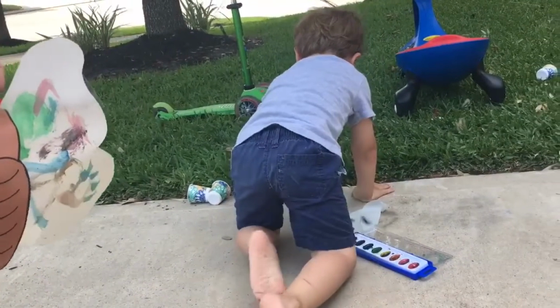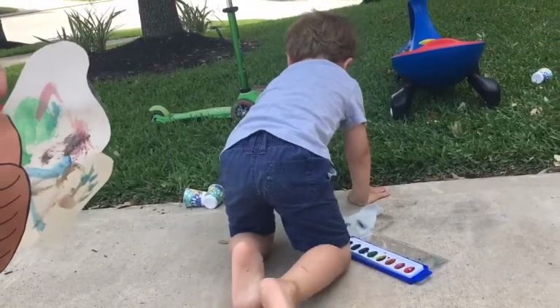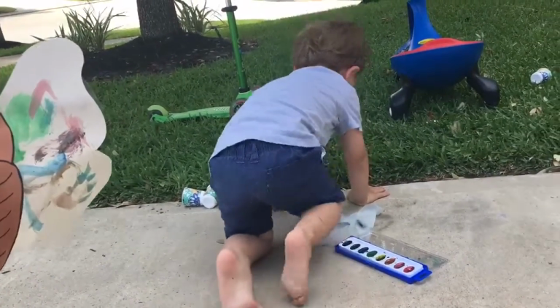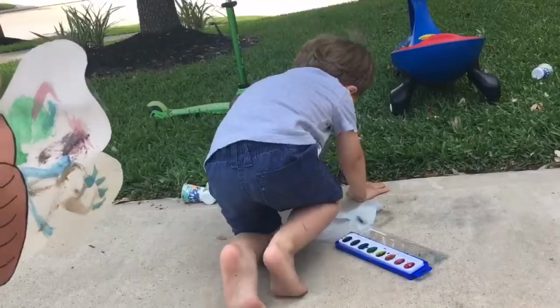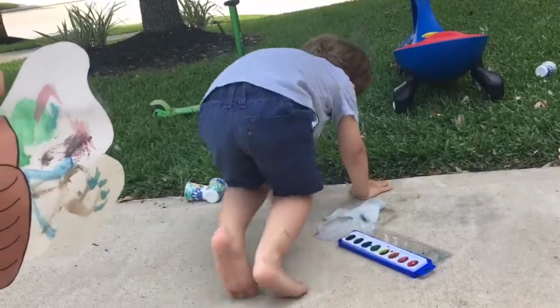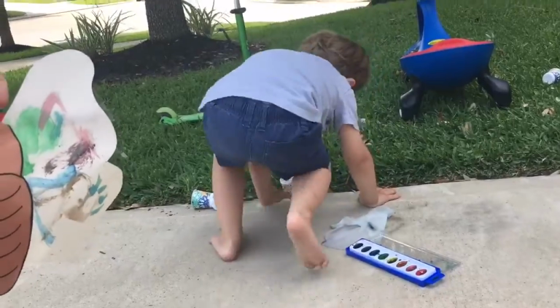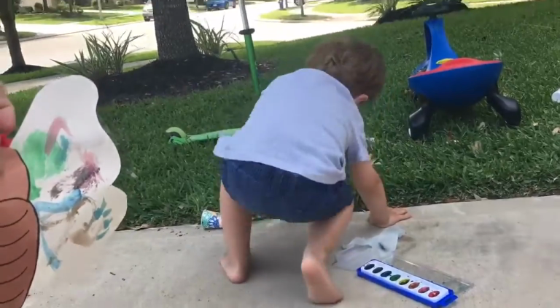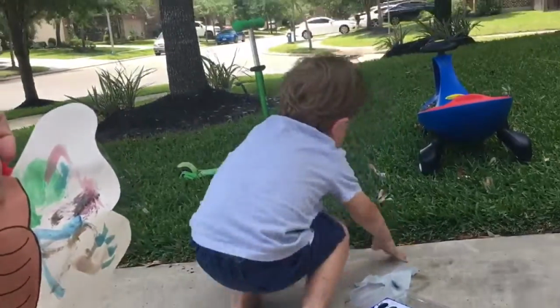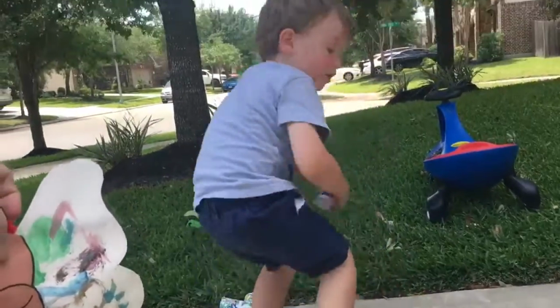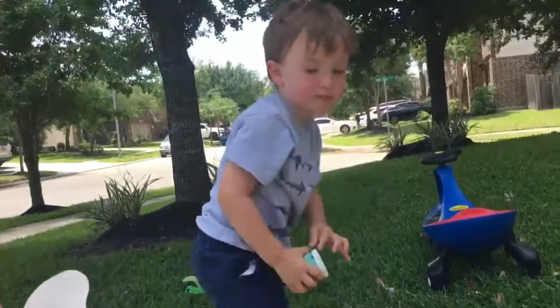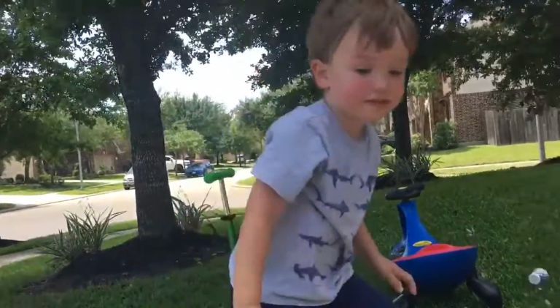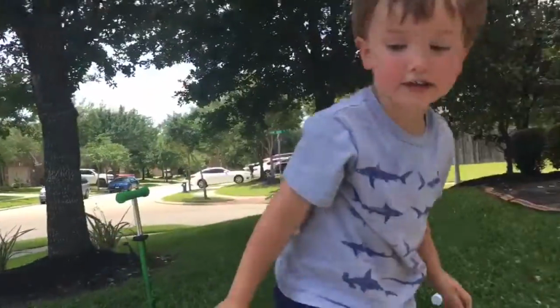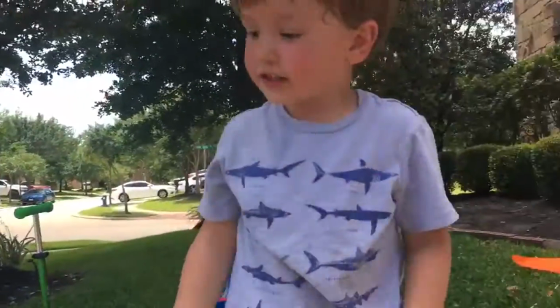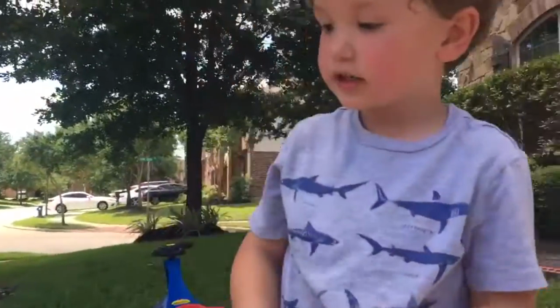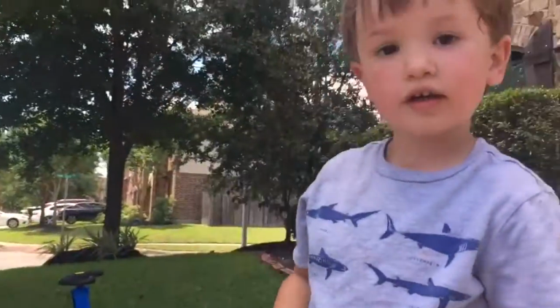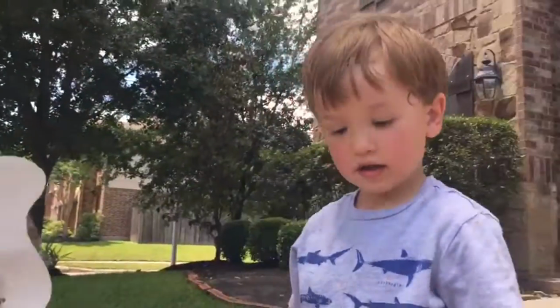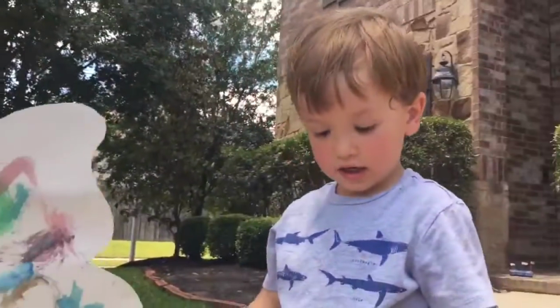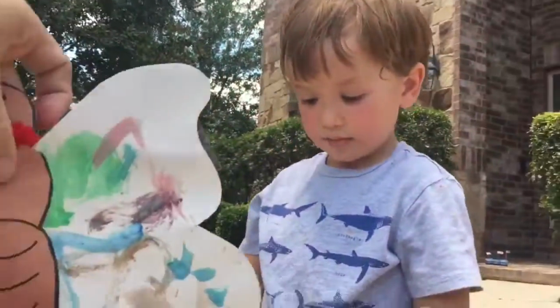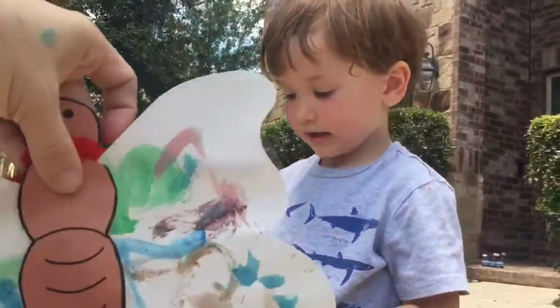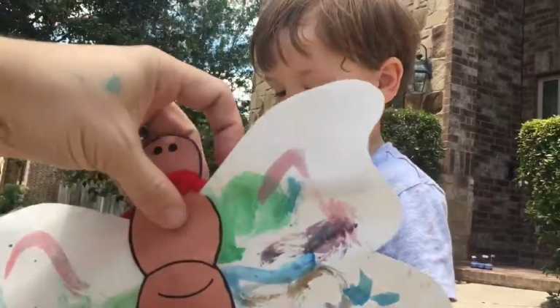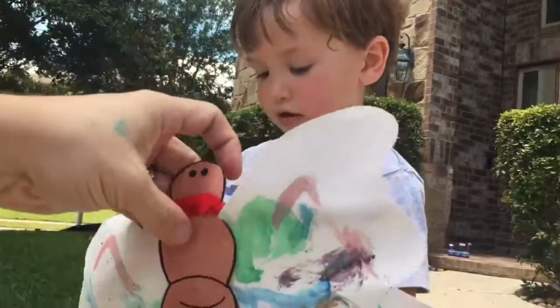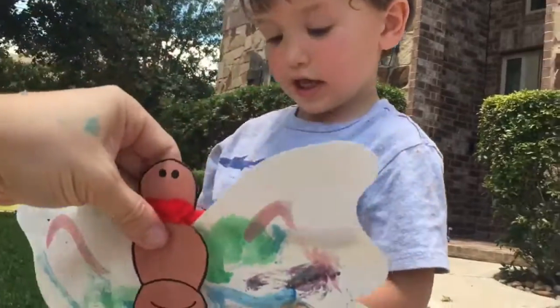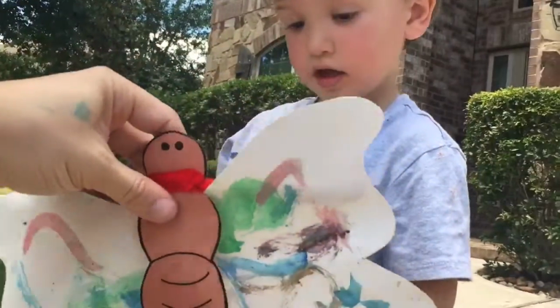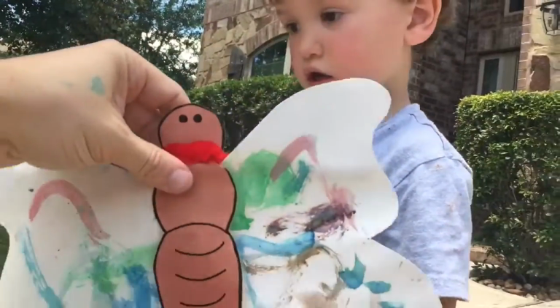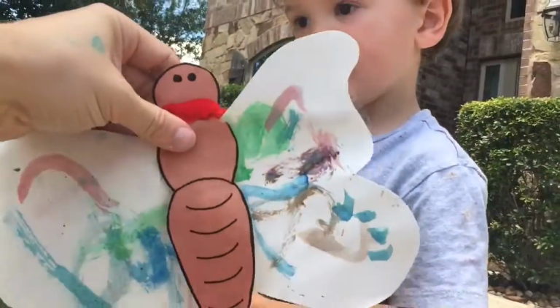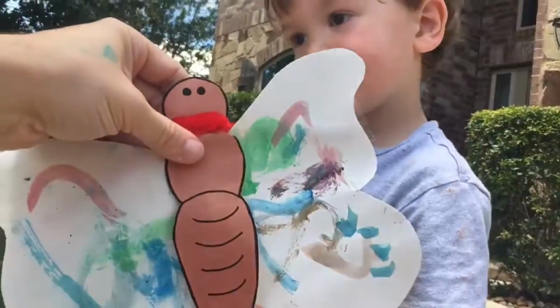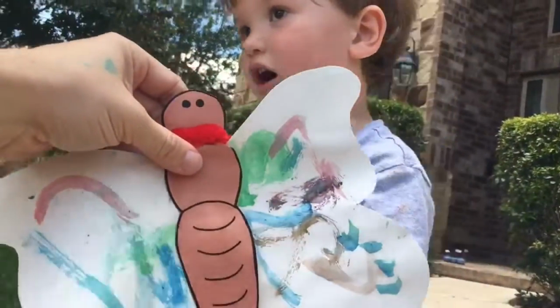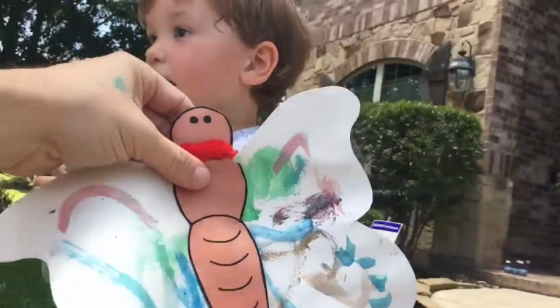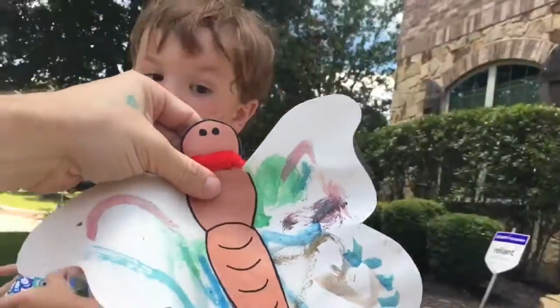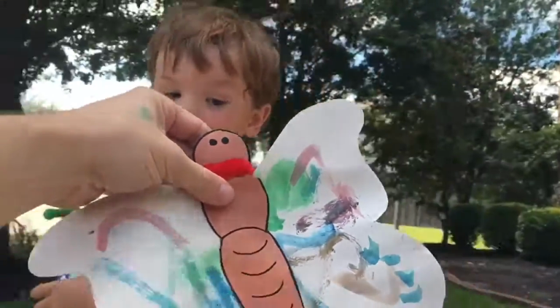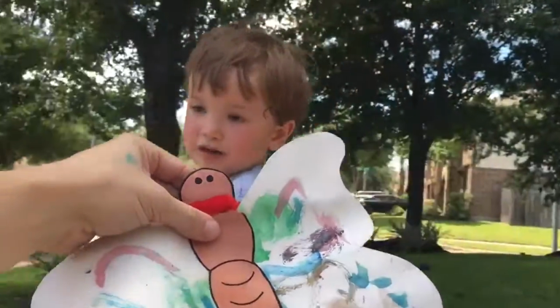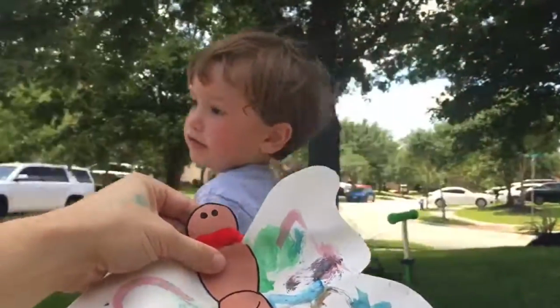Here, come say hi to Ms. Kendall and Ms. Jackie. Hi, Ms. Kendall and Ms. Jackie. What did you make? A caterpillar. A caterpillar? I made a caterpillar.